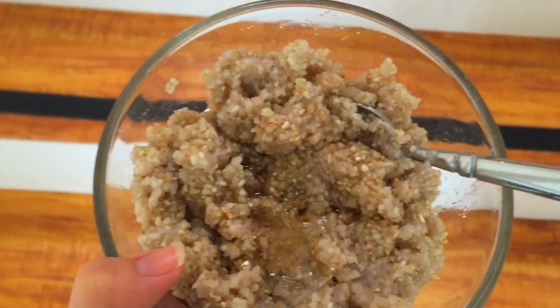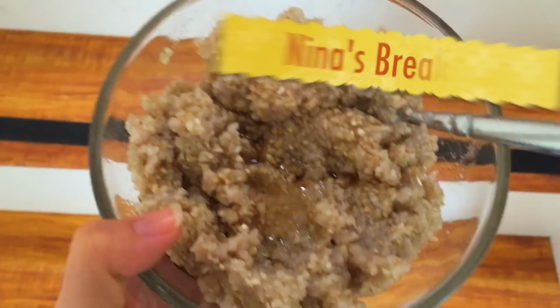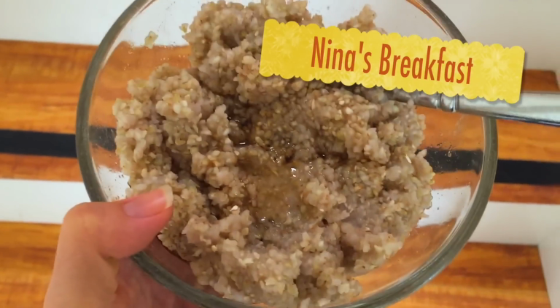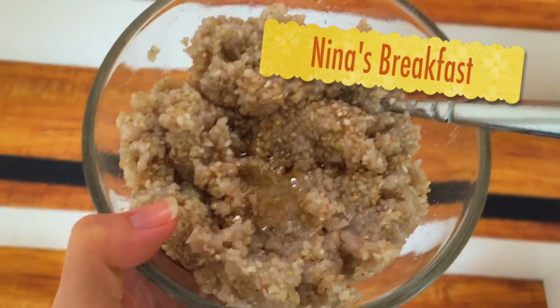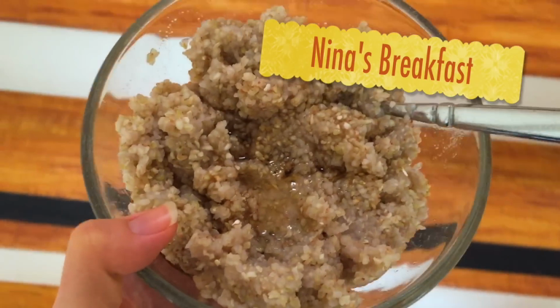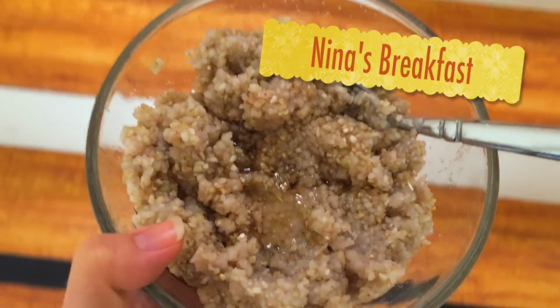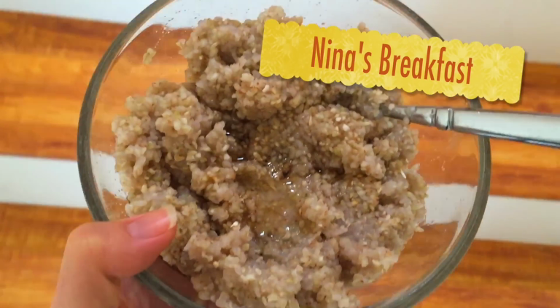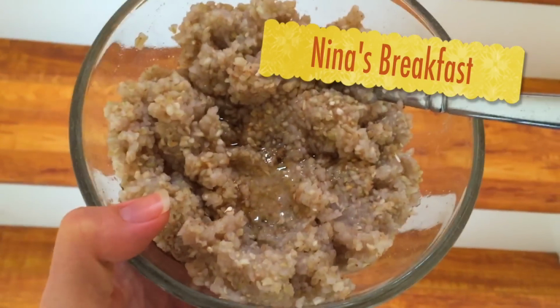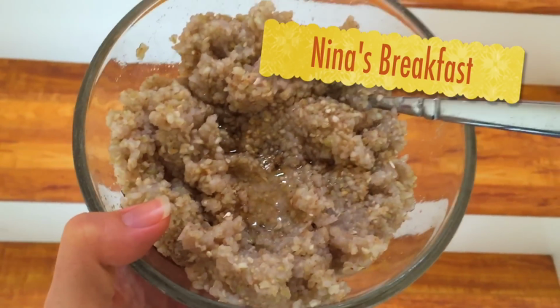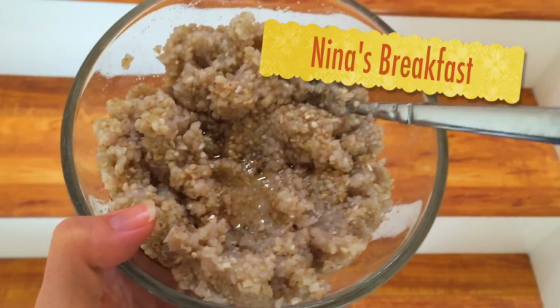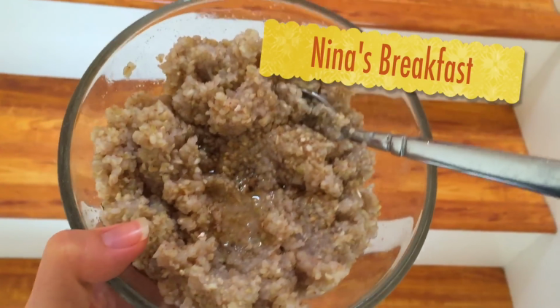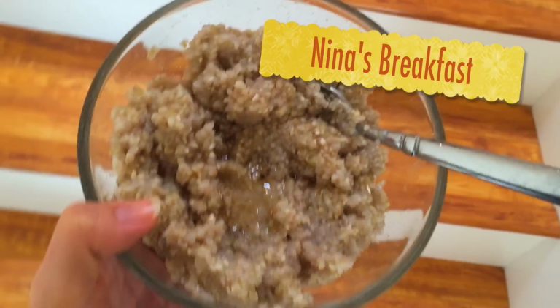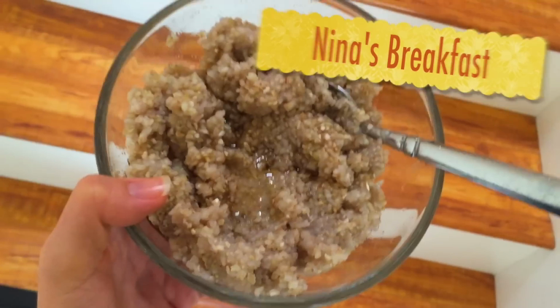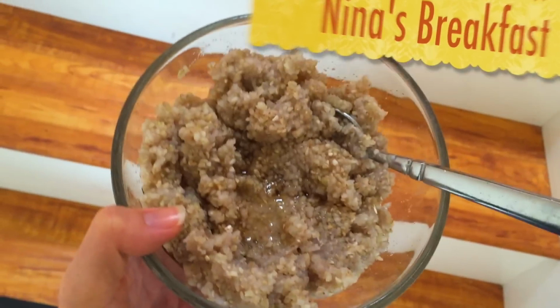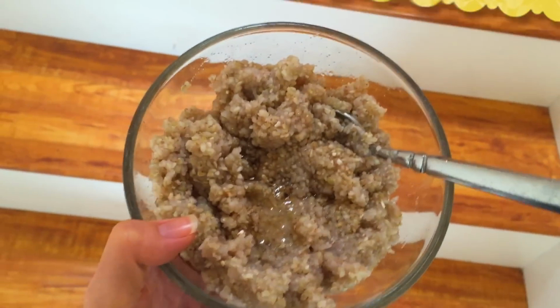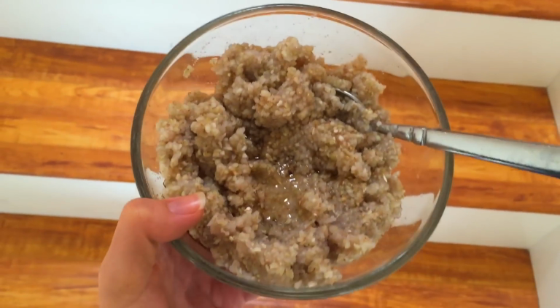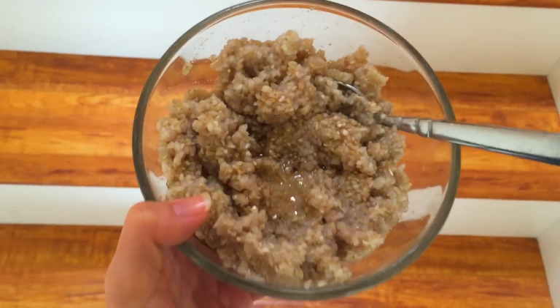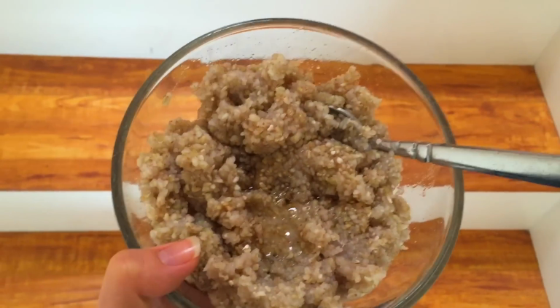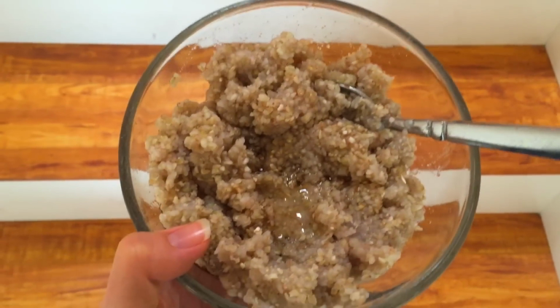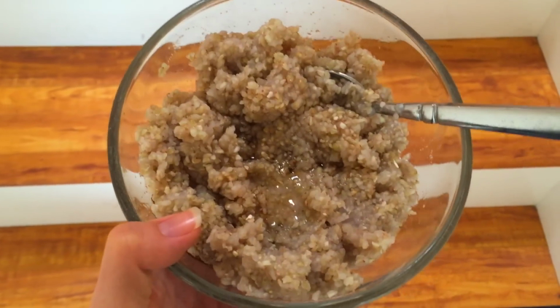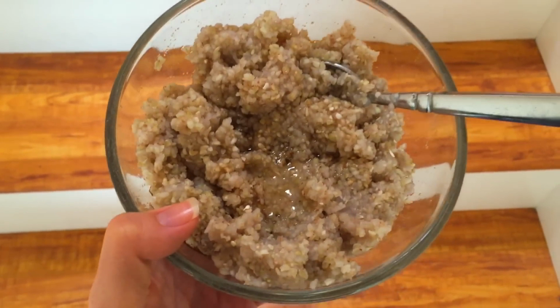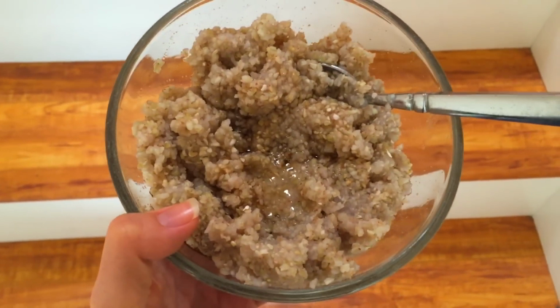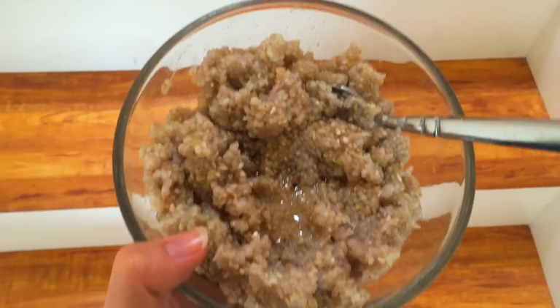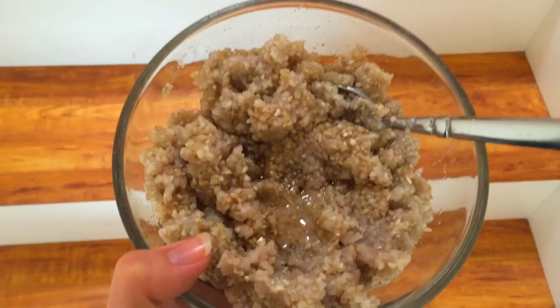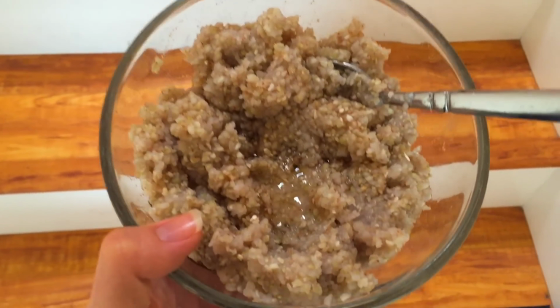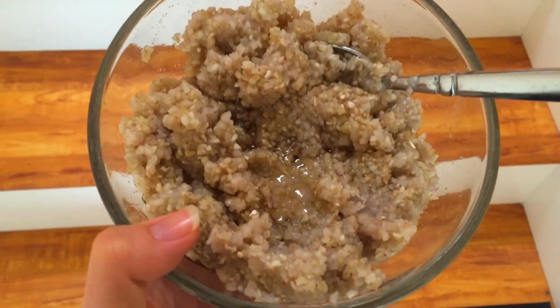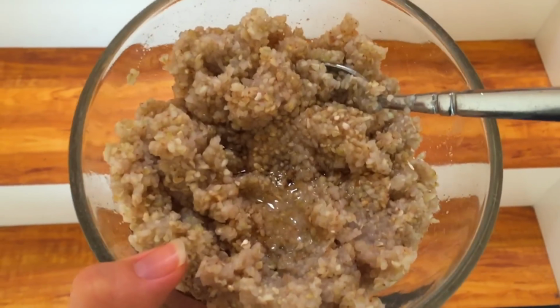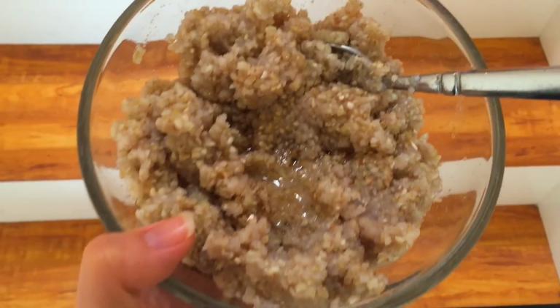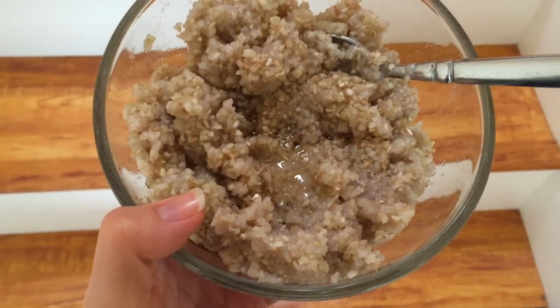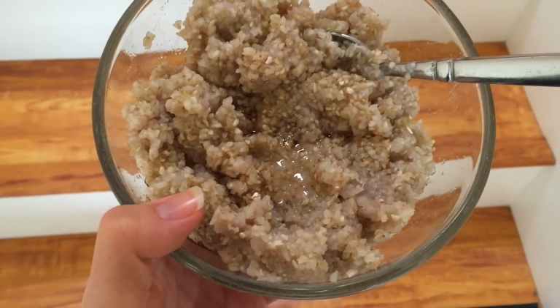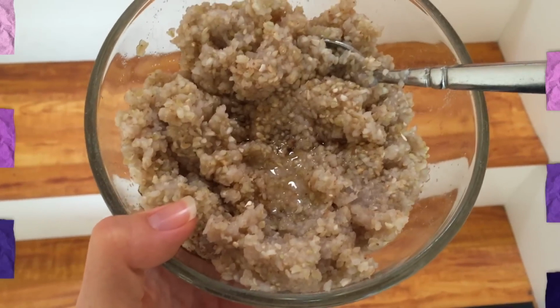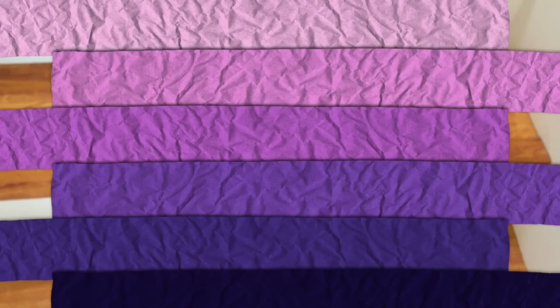This is my breakfast — it's buckwheat and I put vanilla stevia drops in it. I also put some maple syrup because I've just needed some sugar and some tasty food.